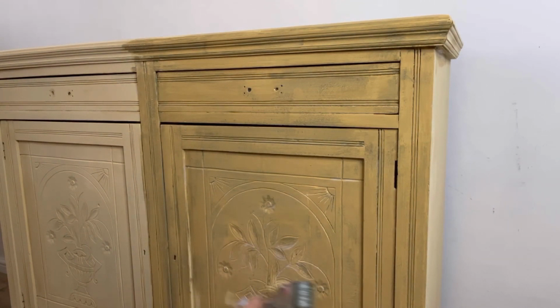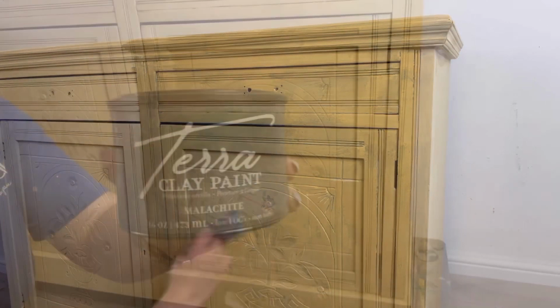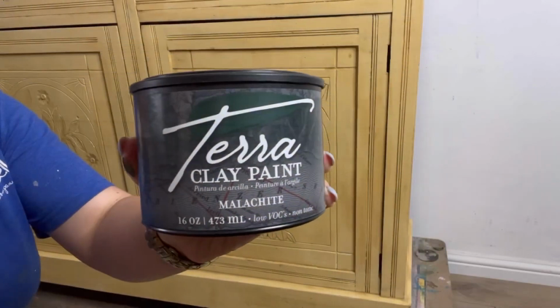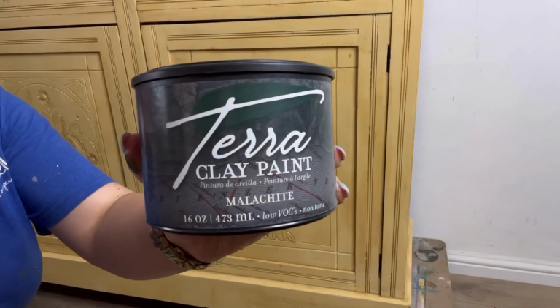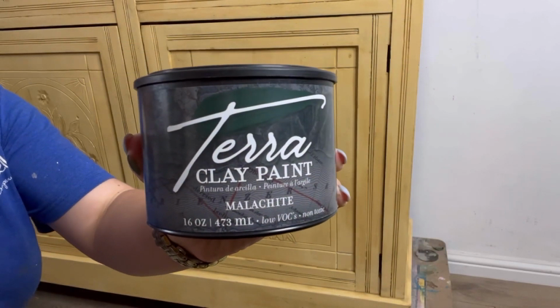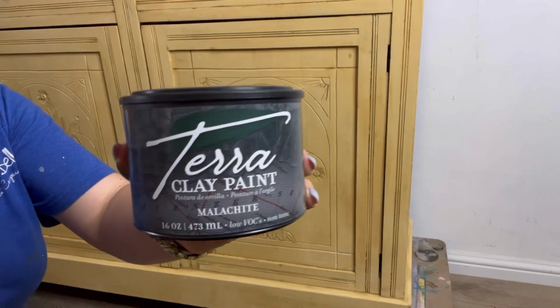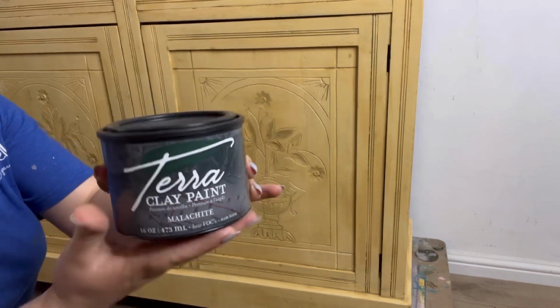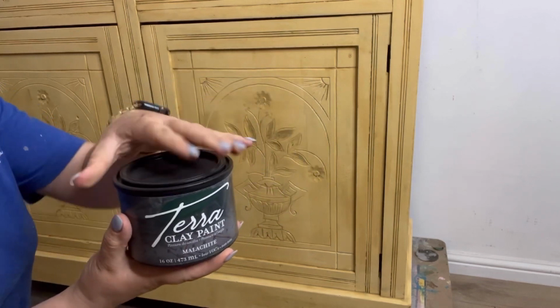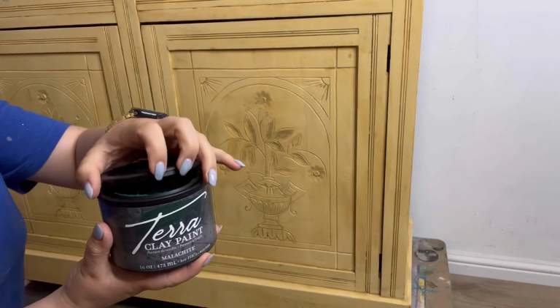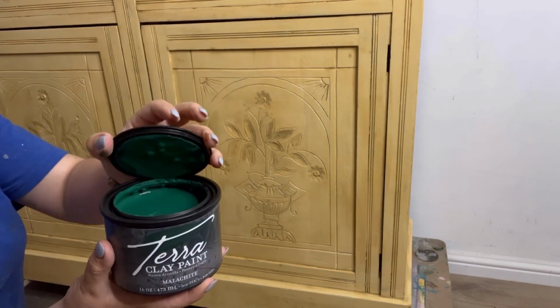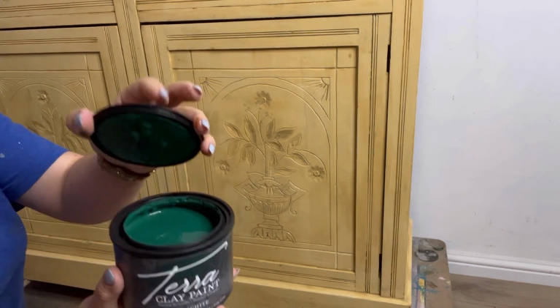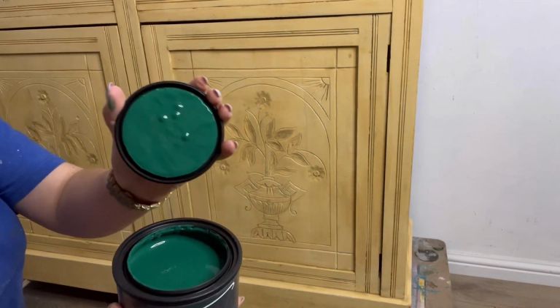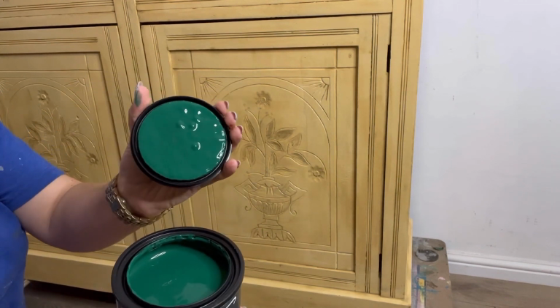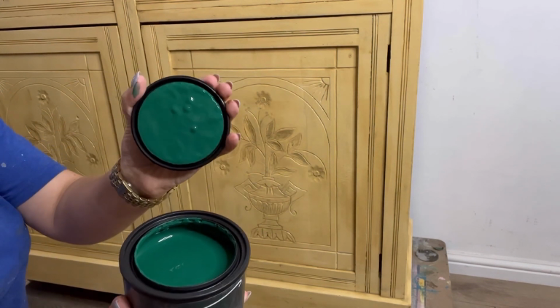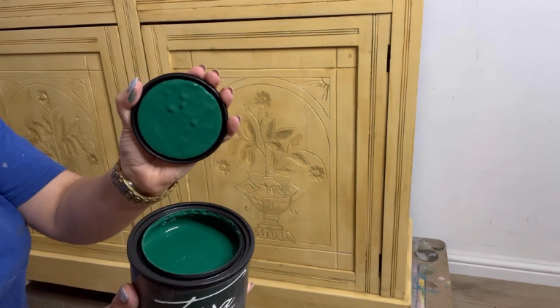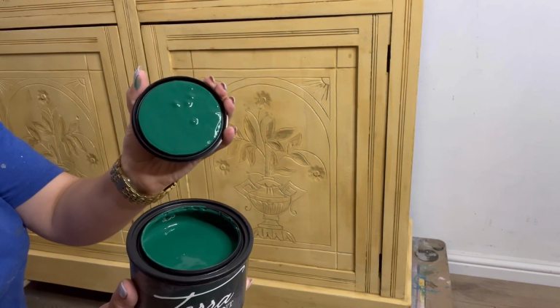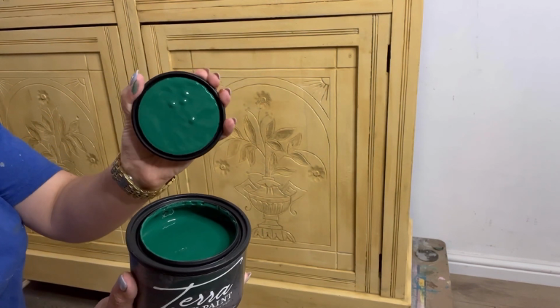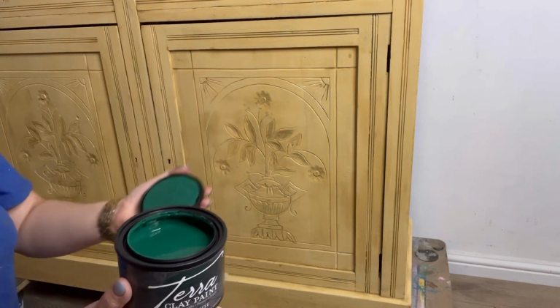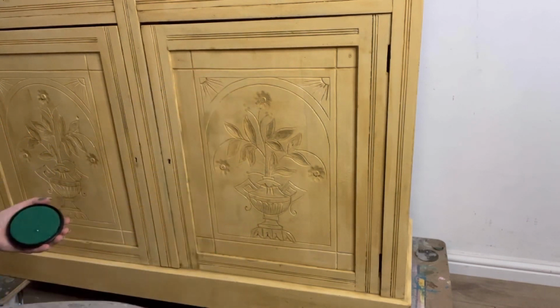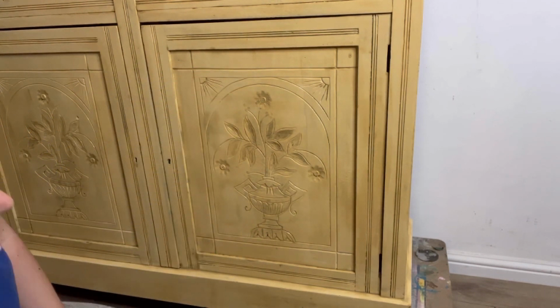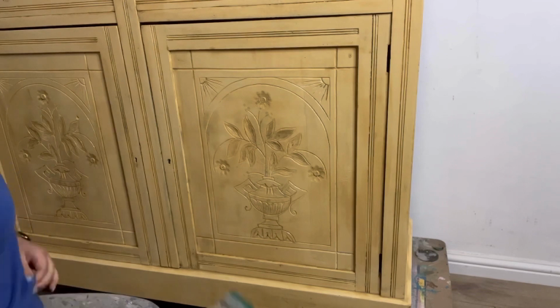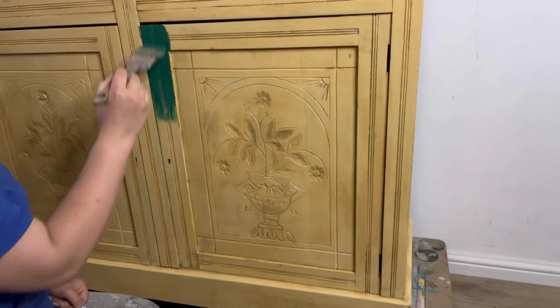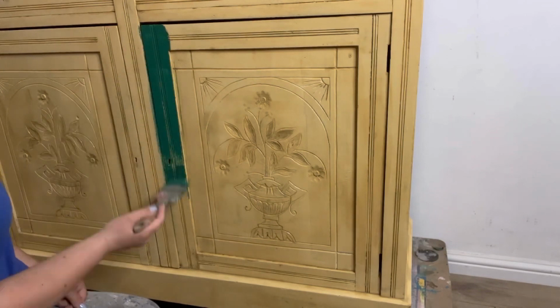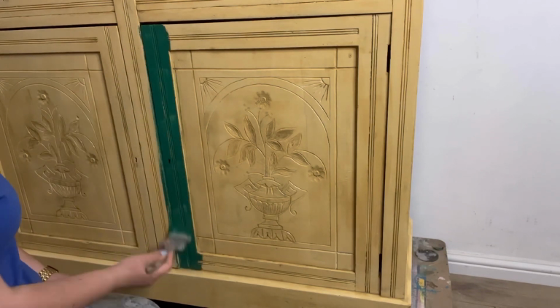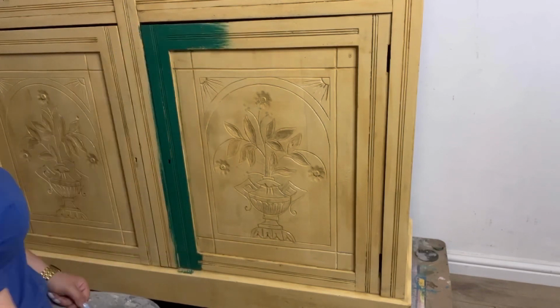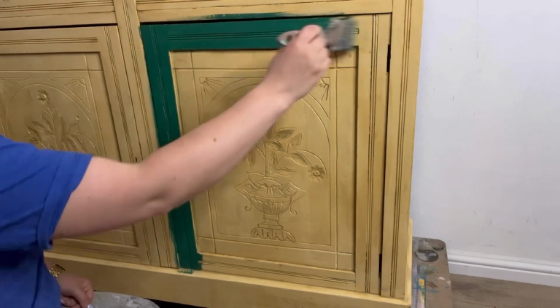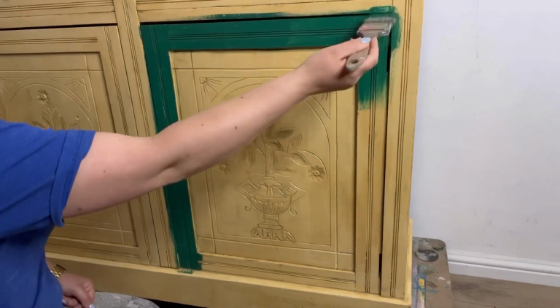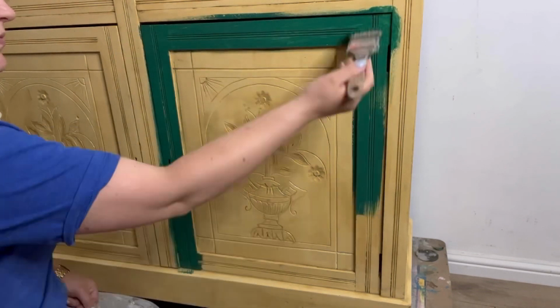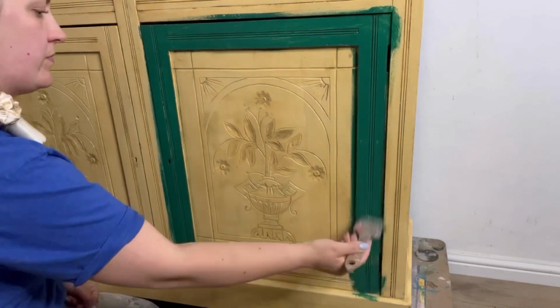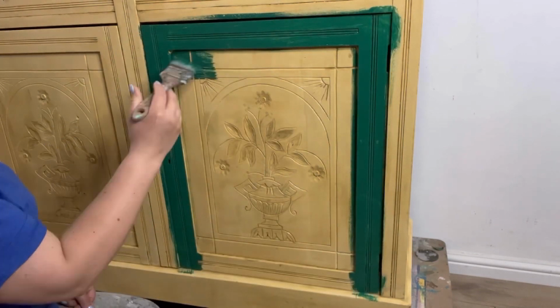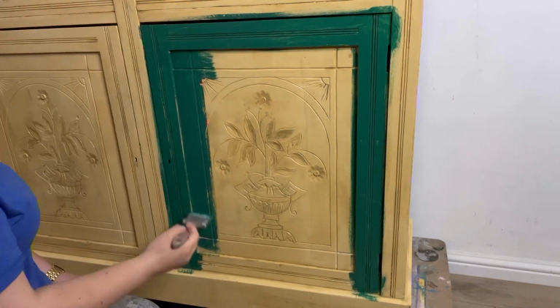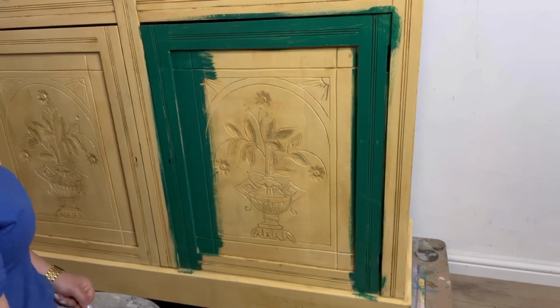So my main color is going to be Malachite — this gorgeous rich green. I'm going to apply this all over using a premium chip brush.